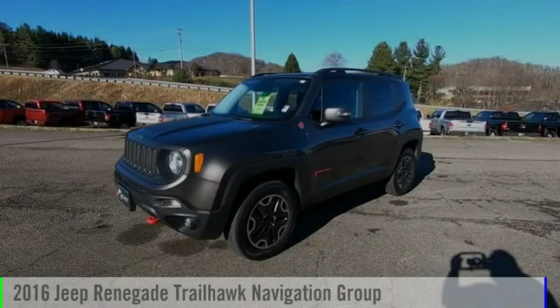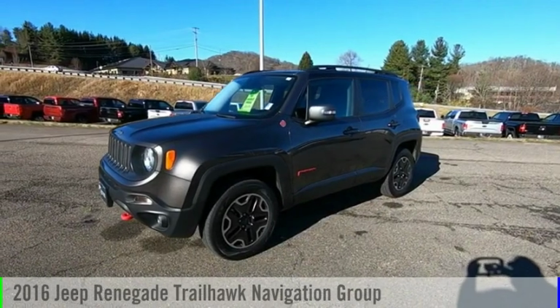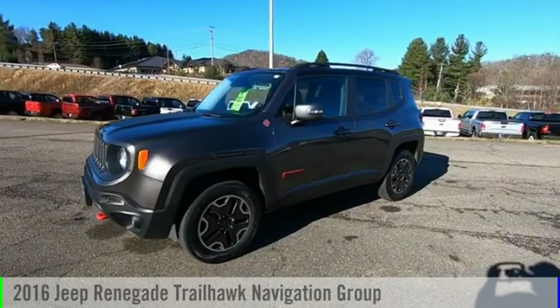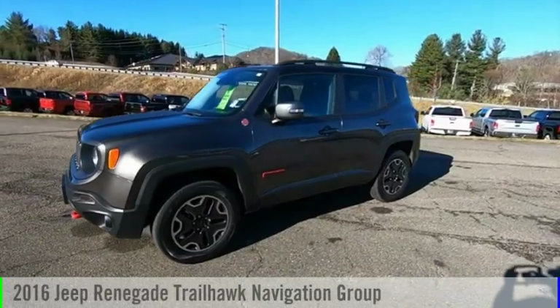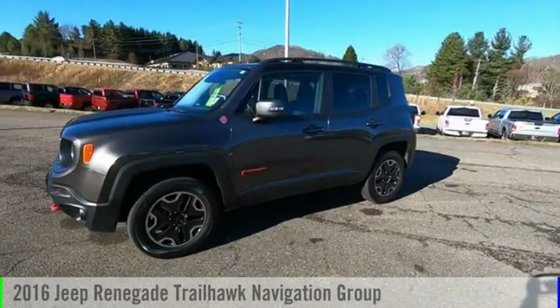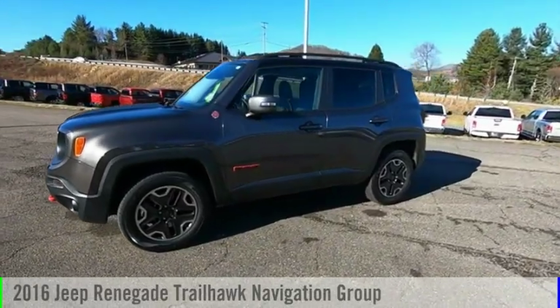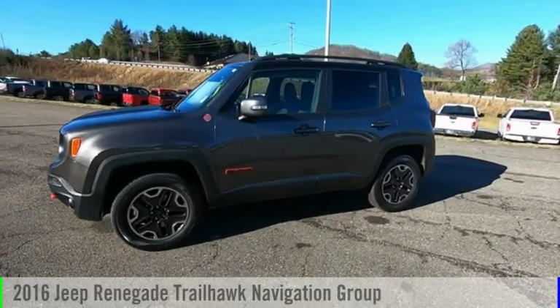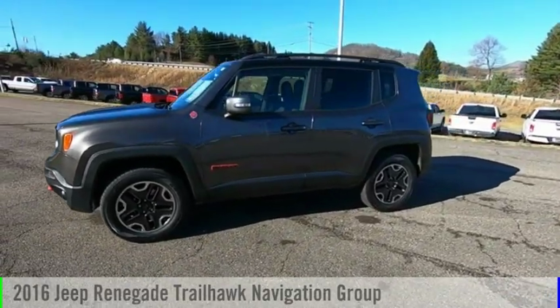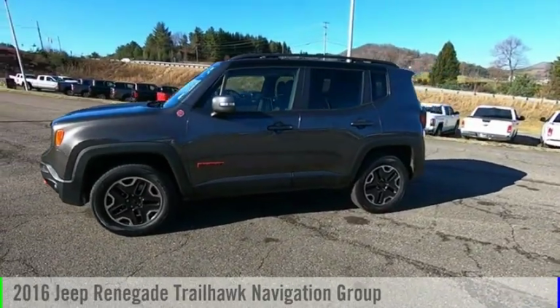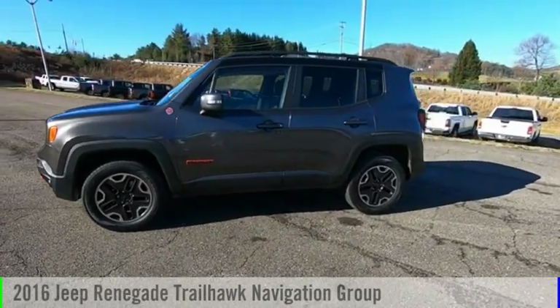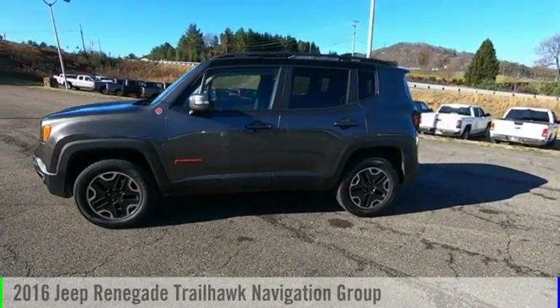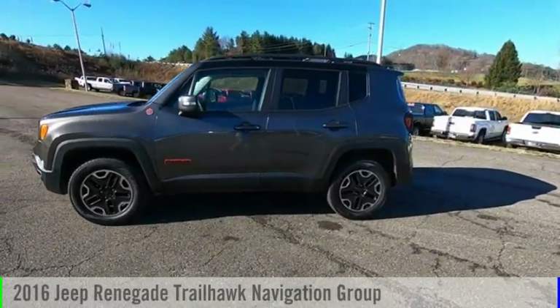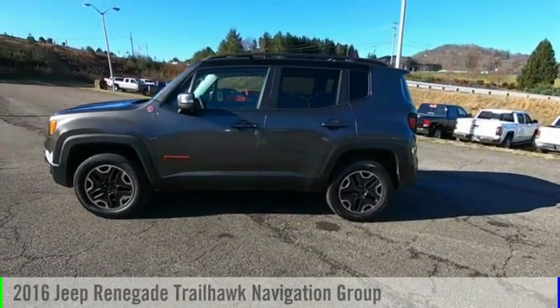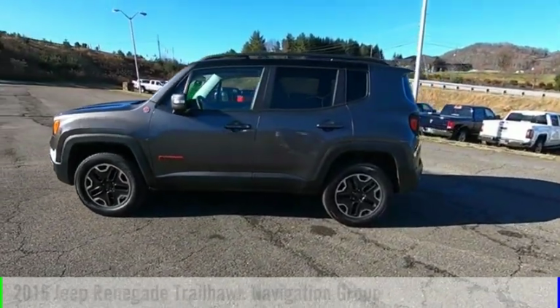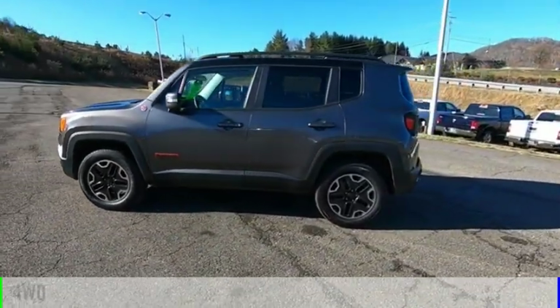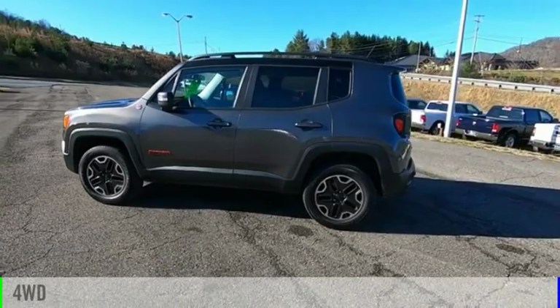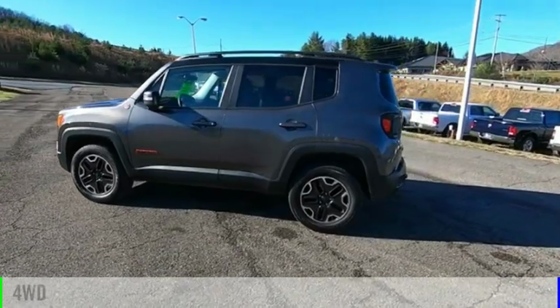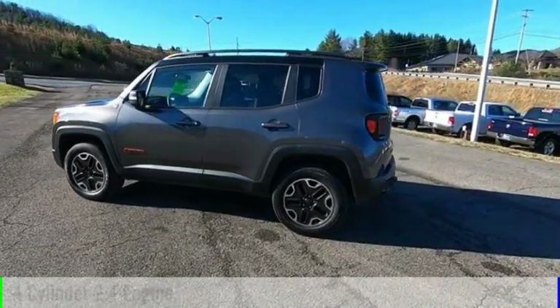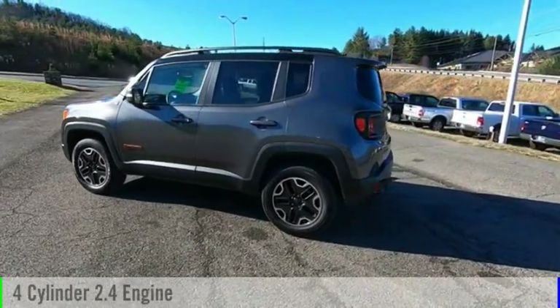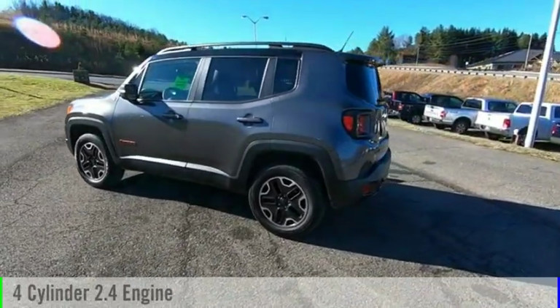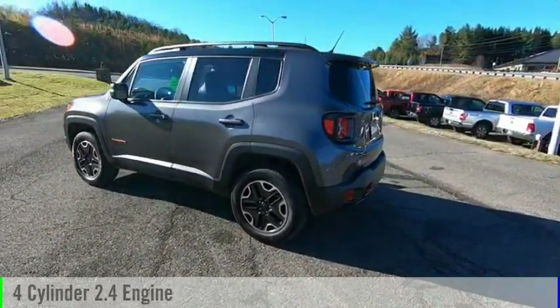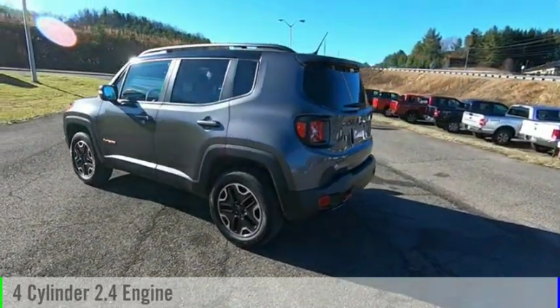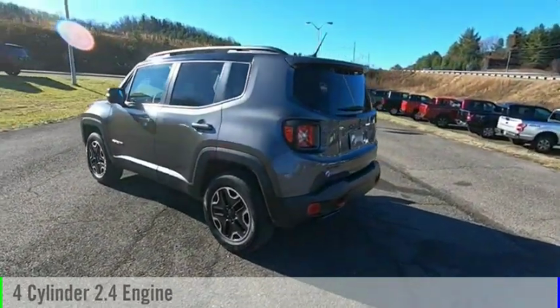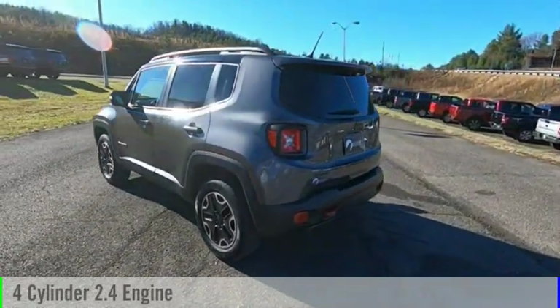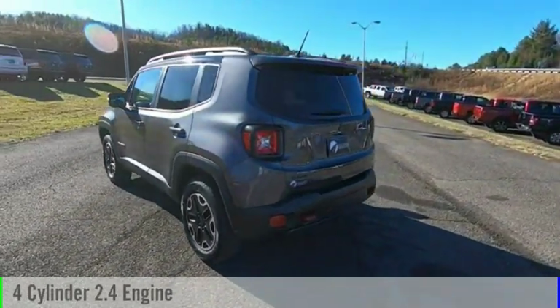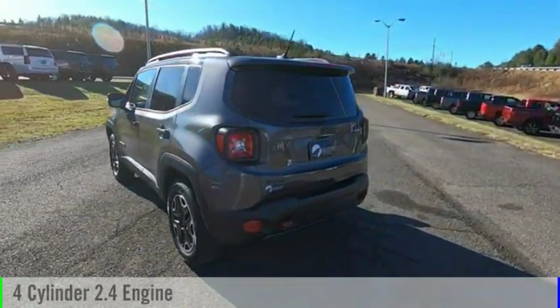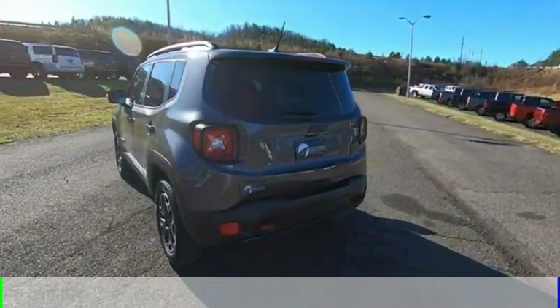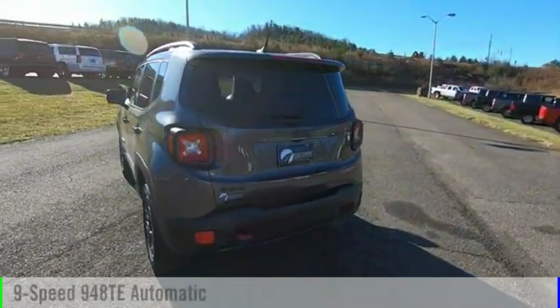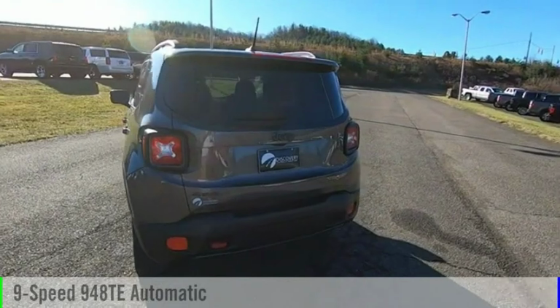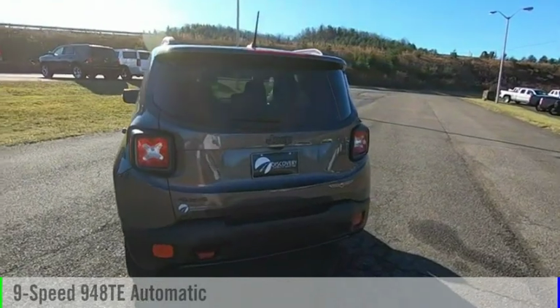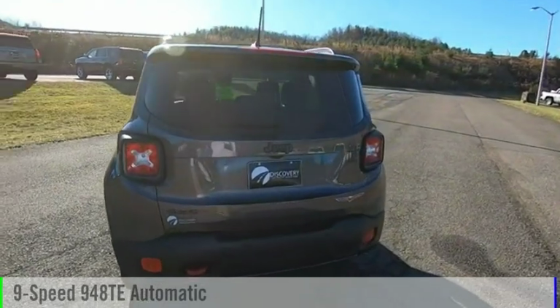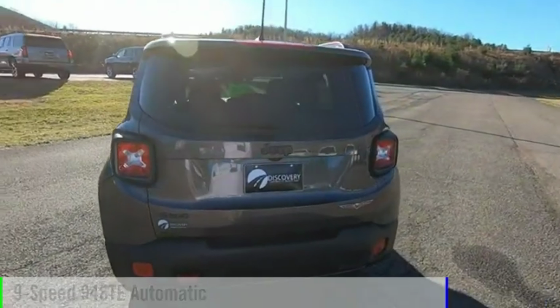Come test drive the 2016 Jeep Renegade. This vehicle is powered by a four-wheel drive, four-cylinder, 2.4-liter engine, and comes with a nine-speed automatic transmission.